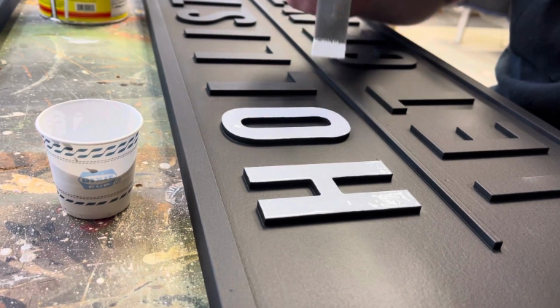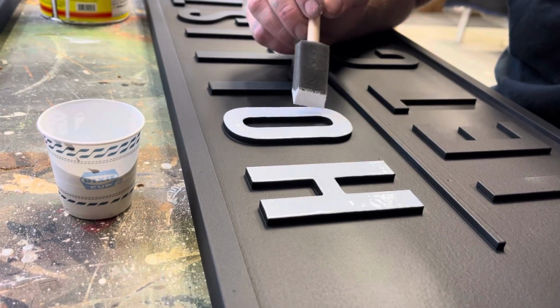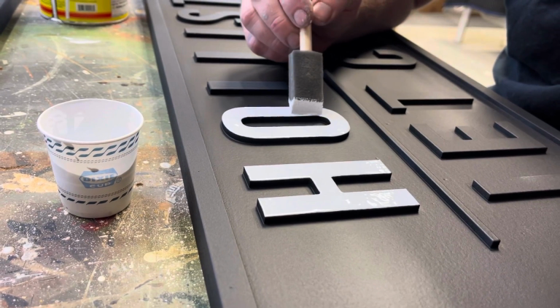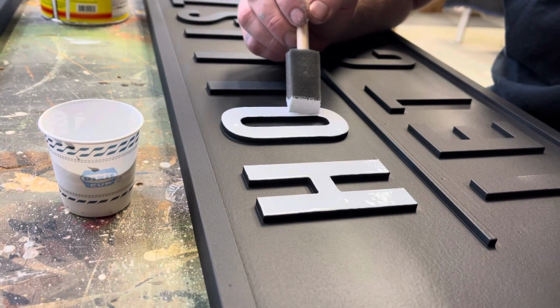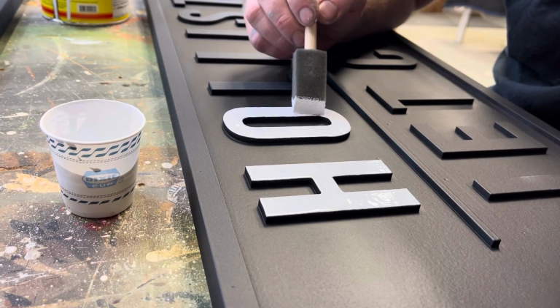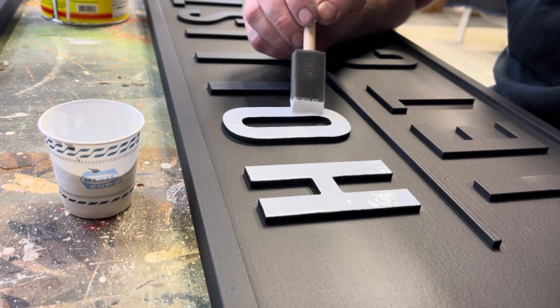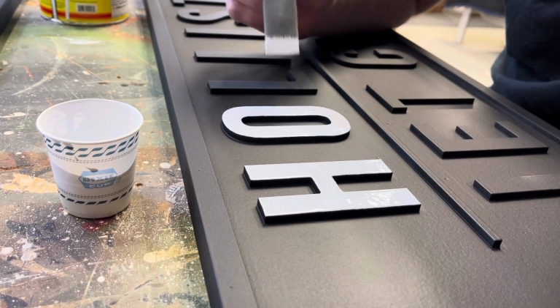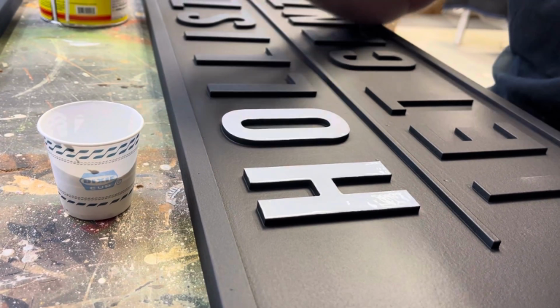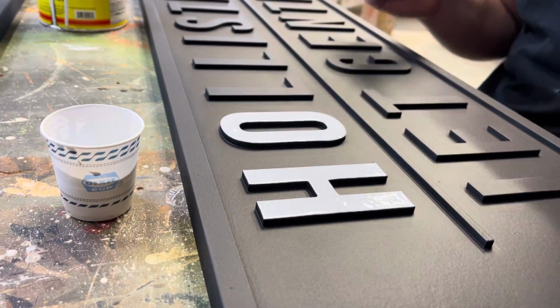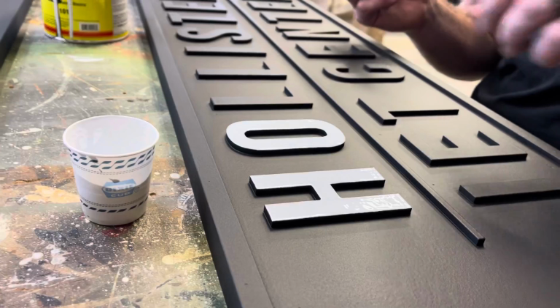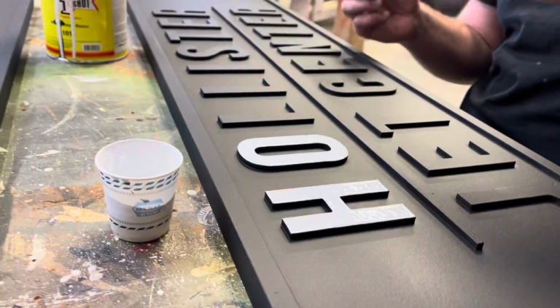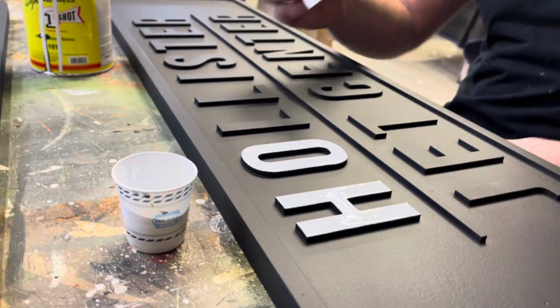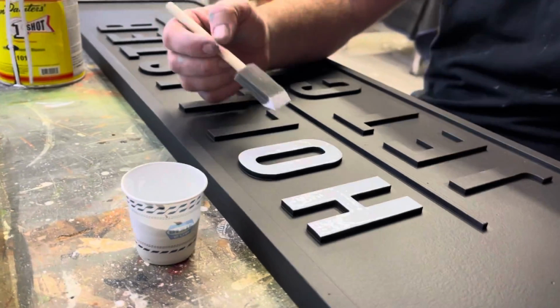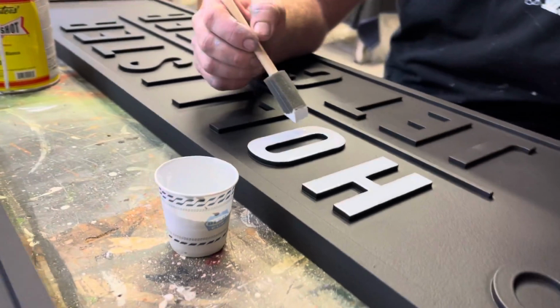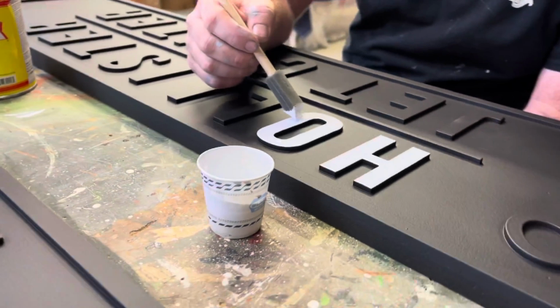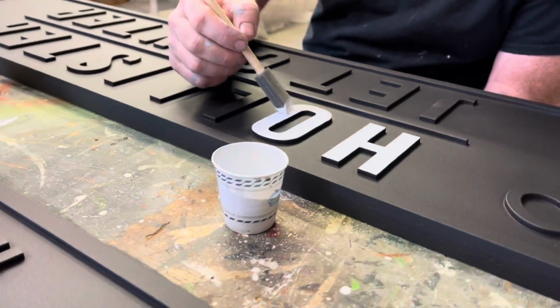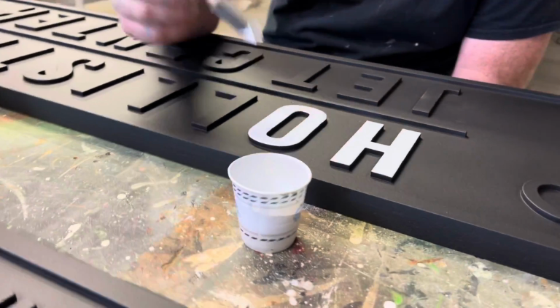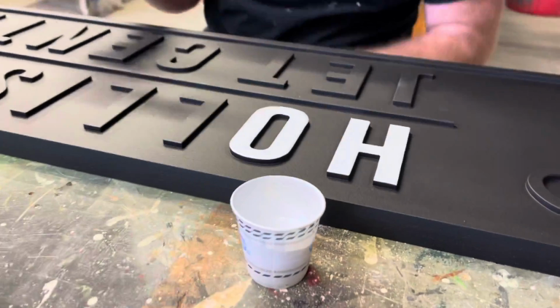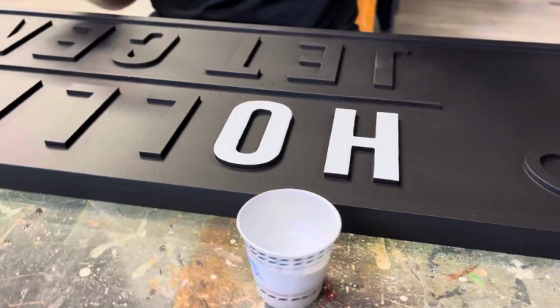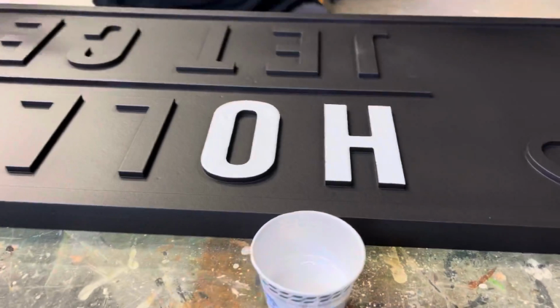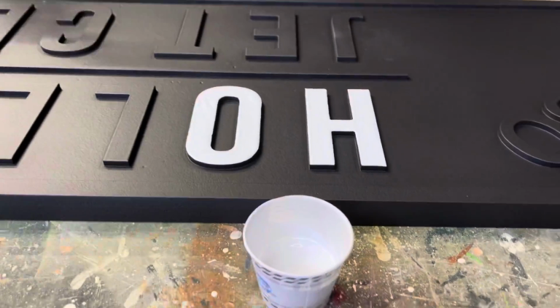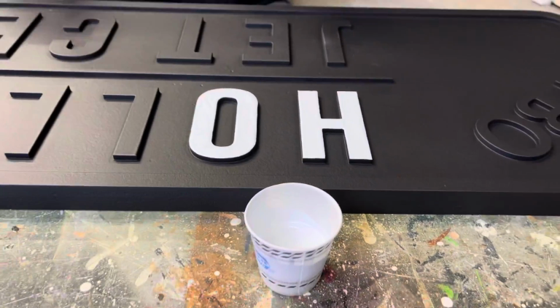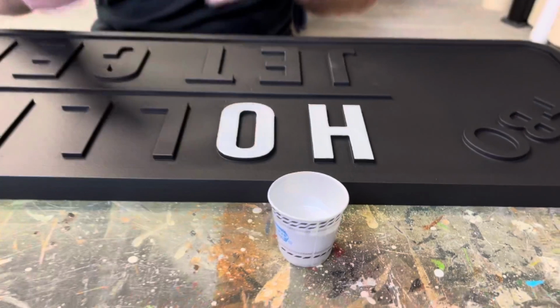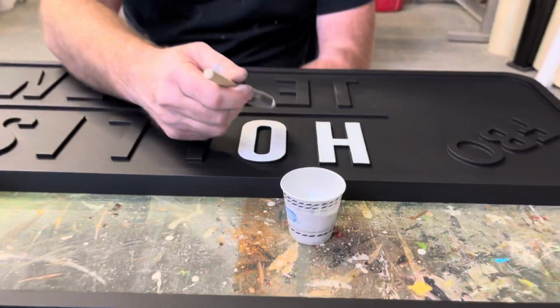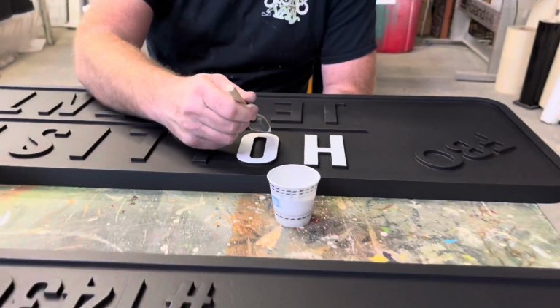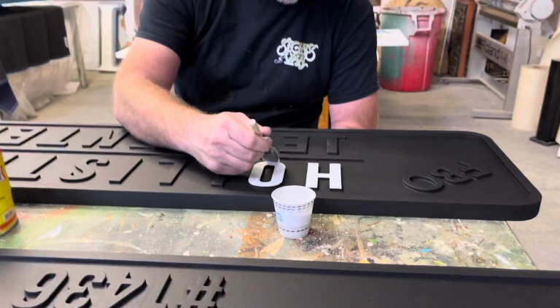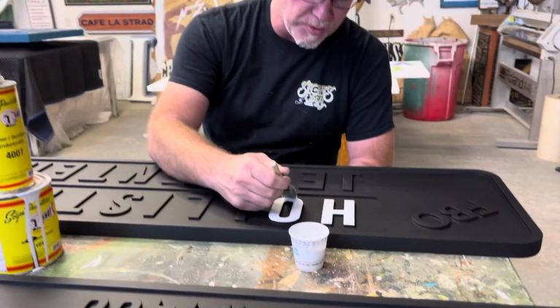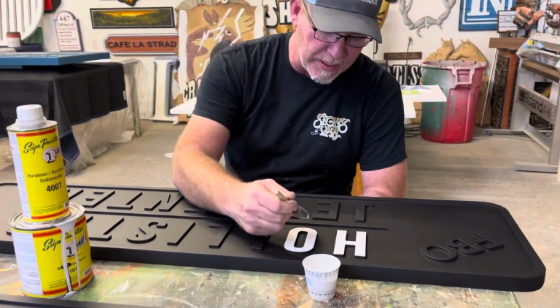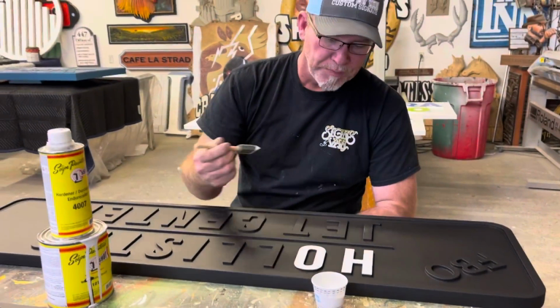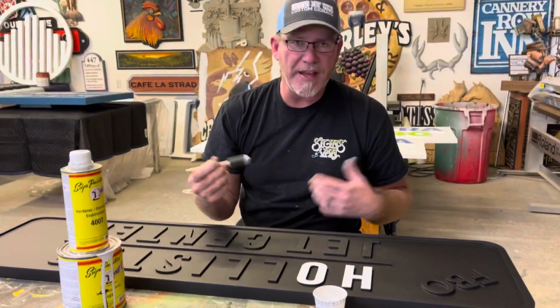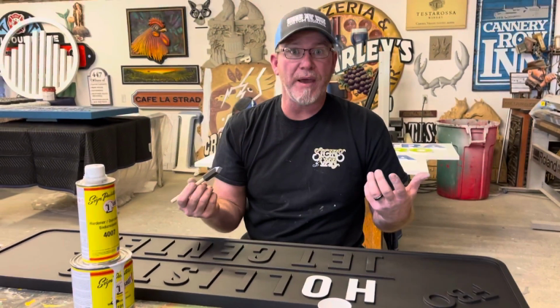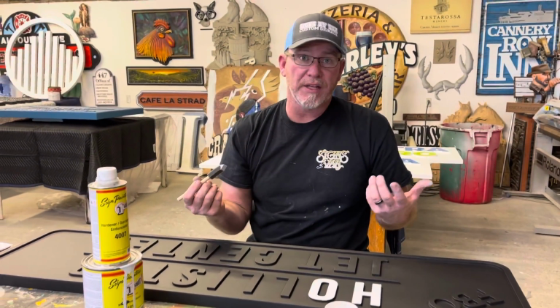You can always come back with your One-Shot black and touch it back up. But if you look at that letter, it's glossy. If you give it just a little bit of time, it's actually going to float out, even out, and fill up all the edges perfectly. And that's how we paint all of our letters.